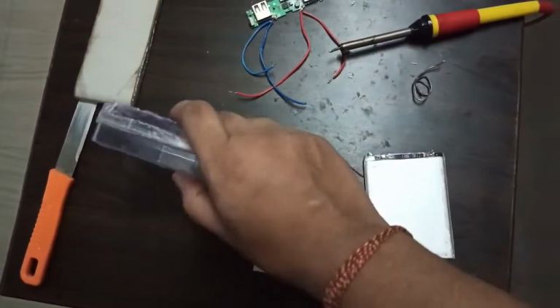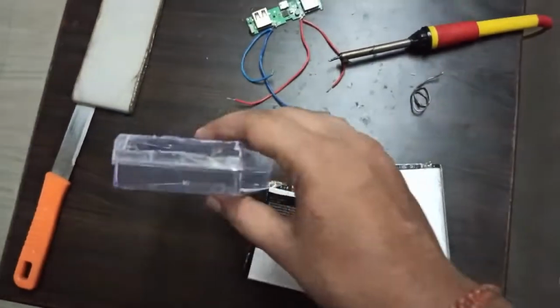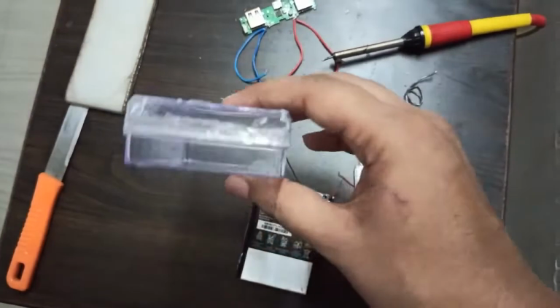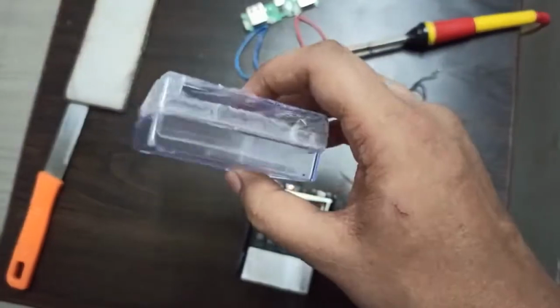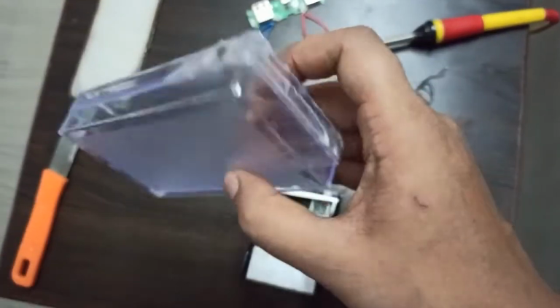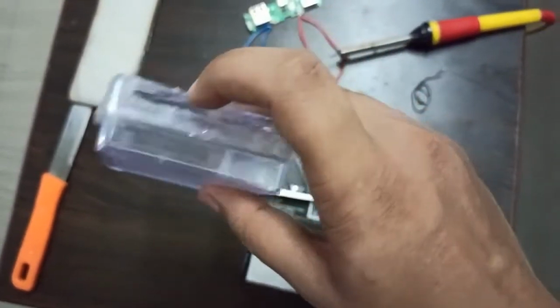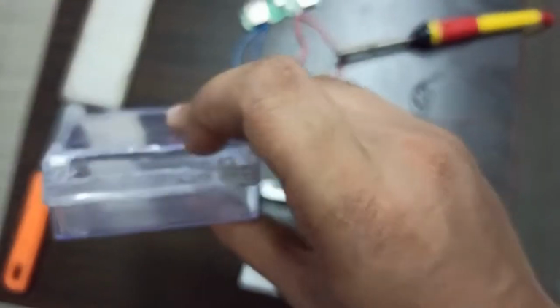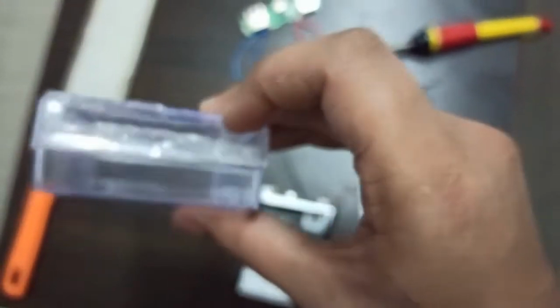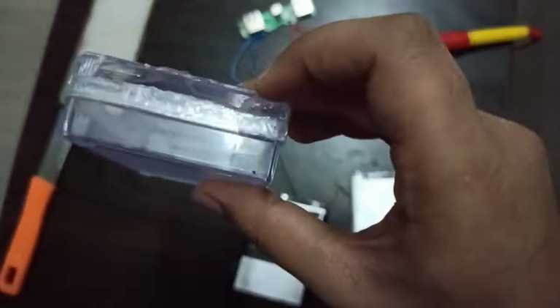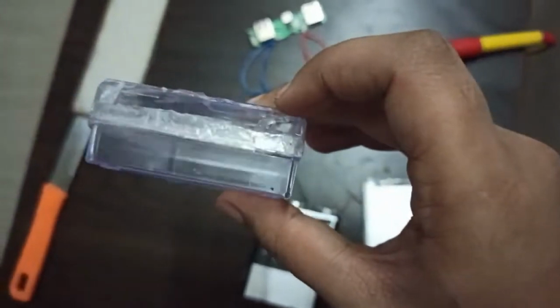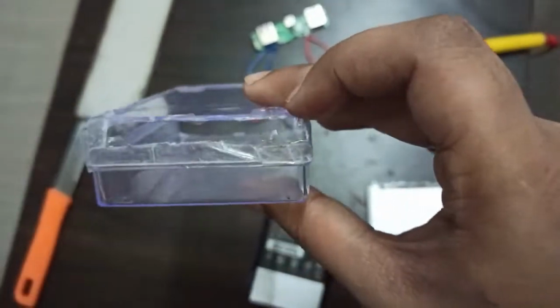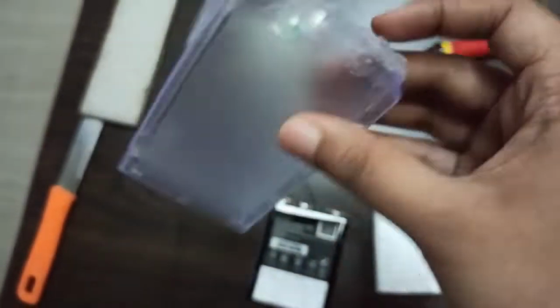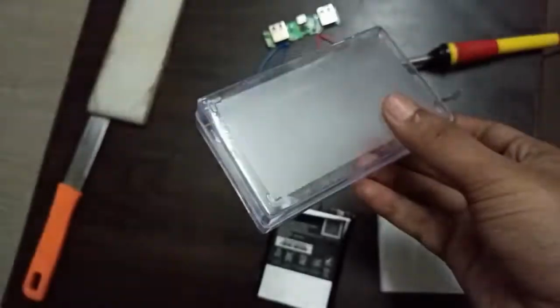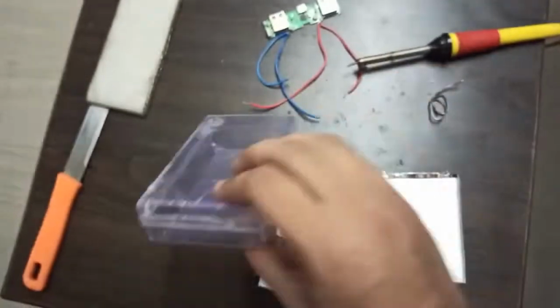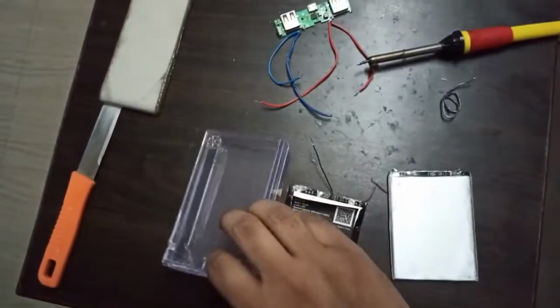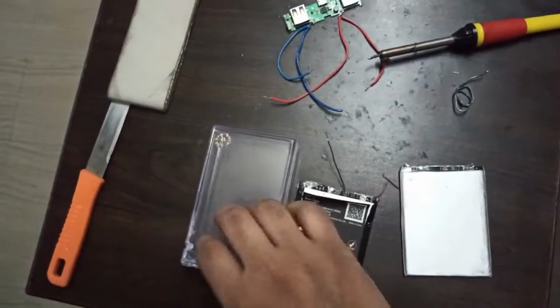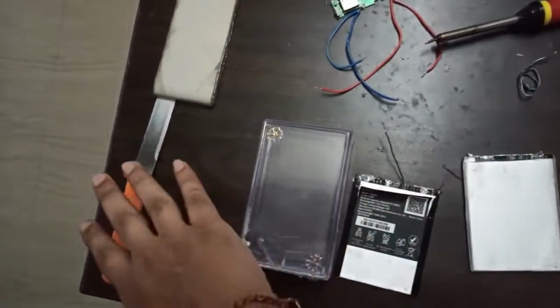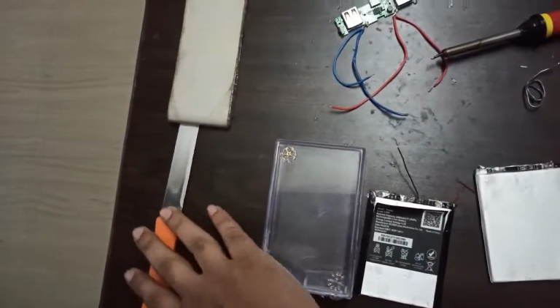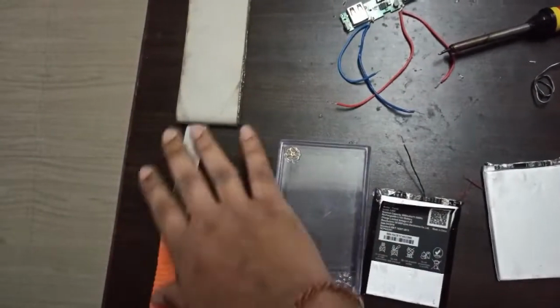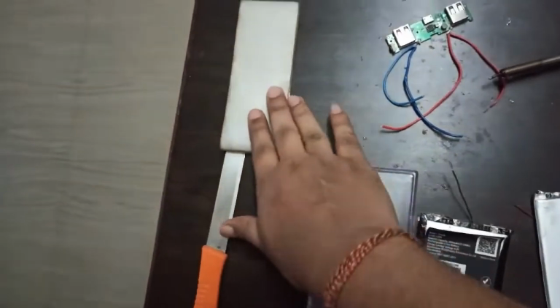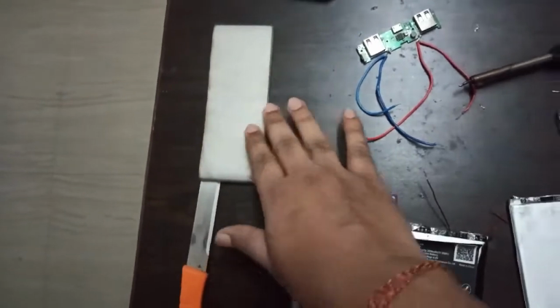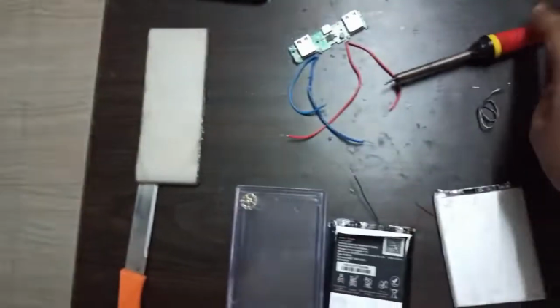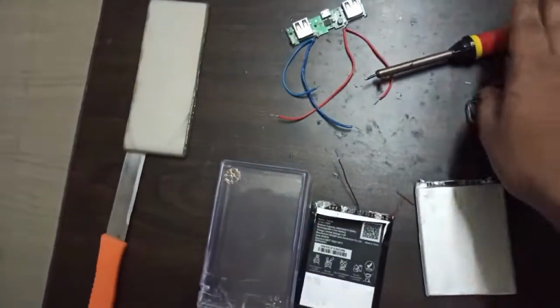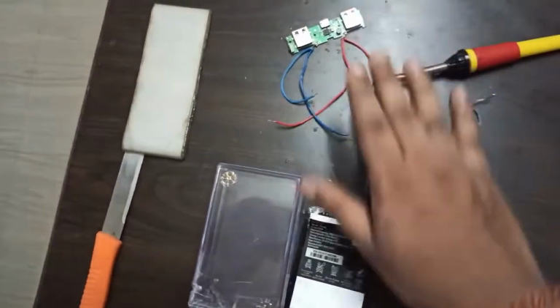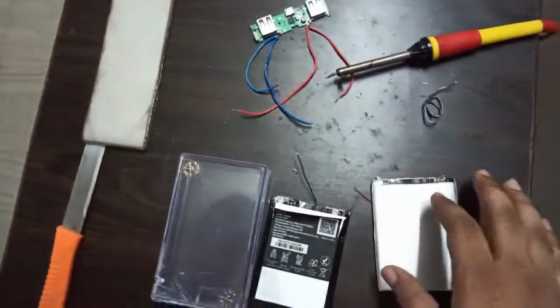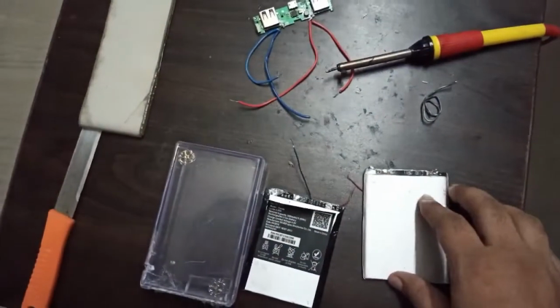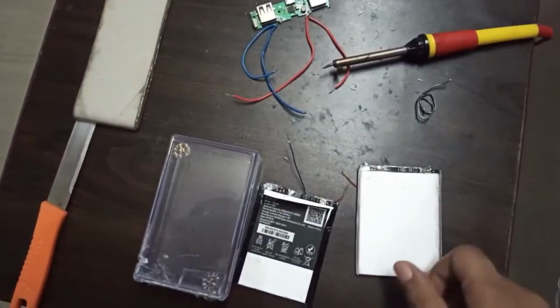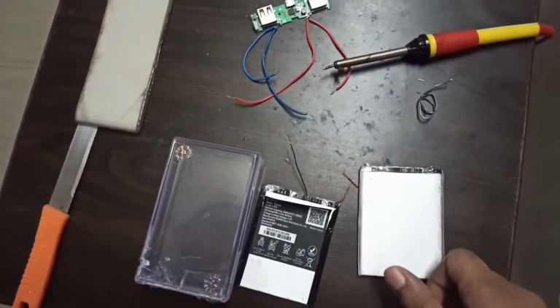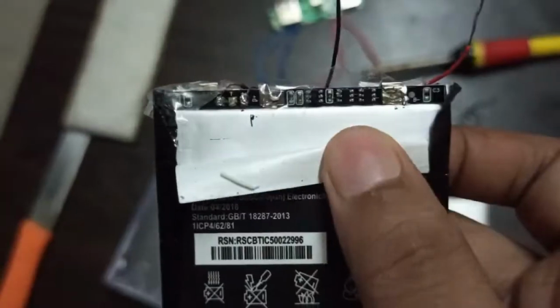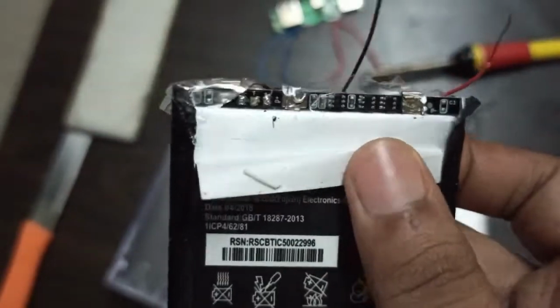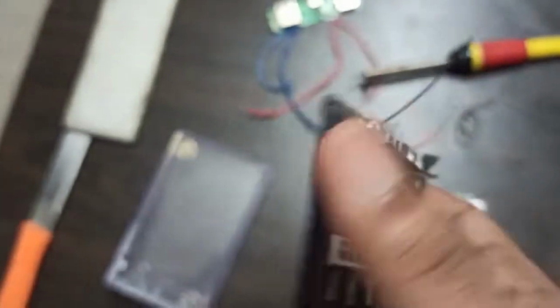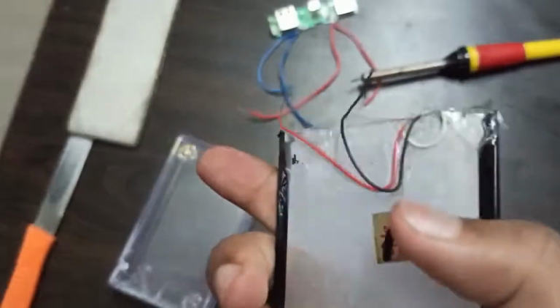You will also need a plastic case — you can use any plastic case you have at home — along with a knife, some cello tape, and a soldering iron. These are all the things required.